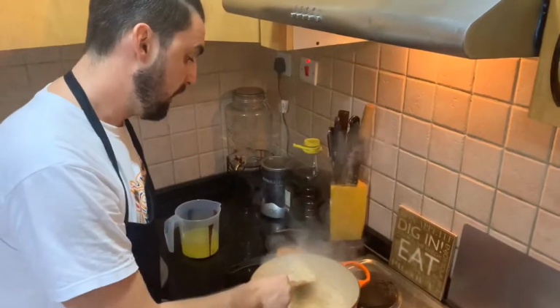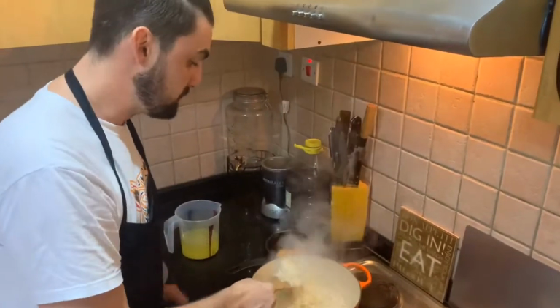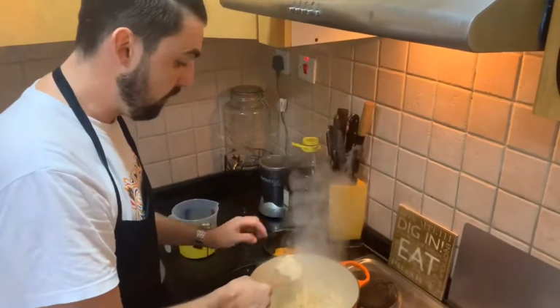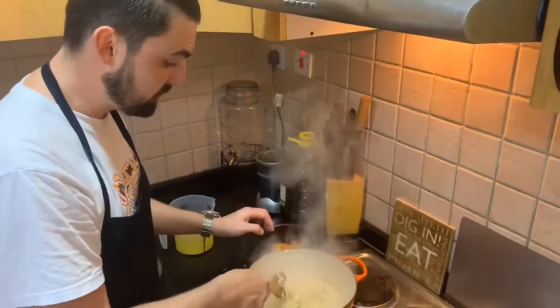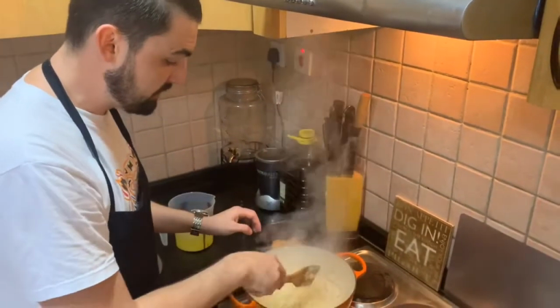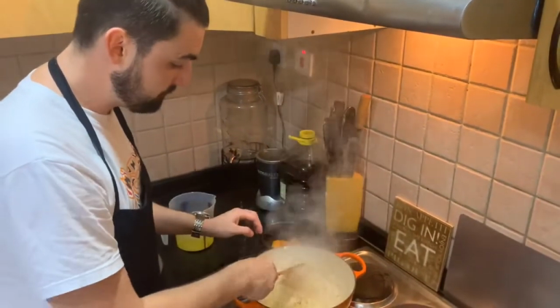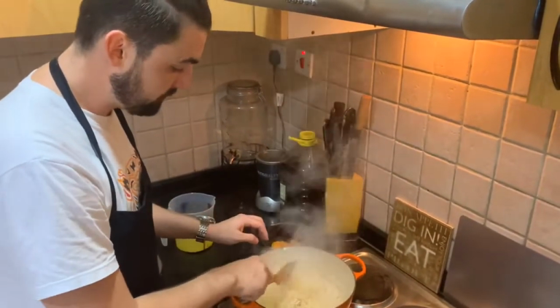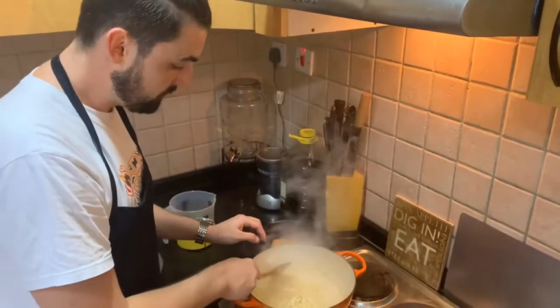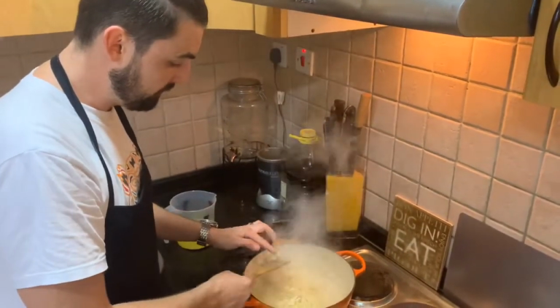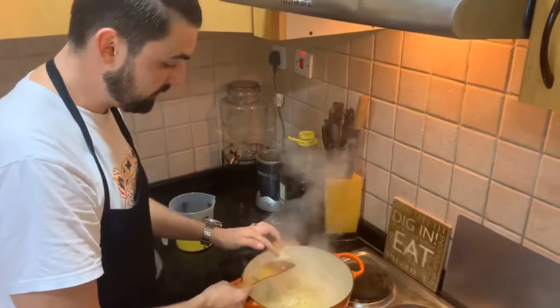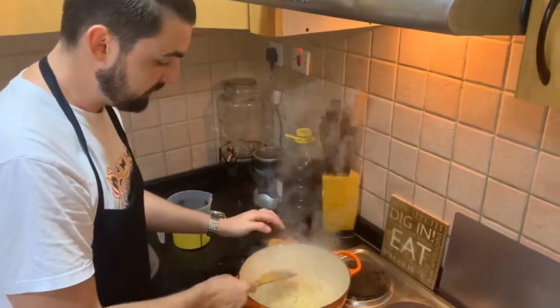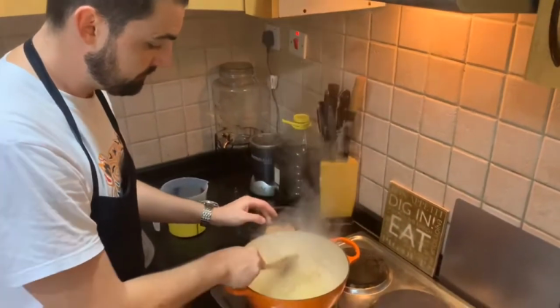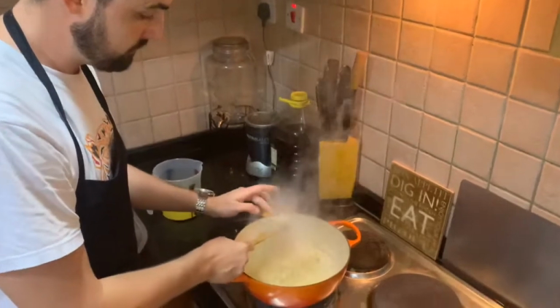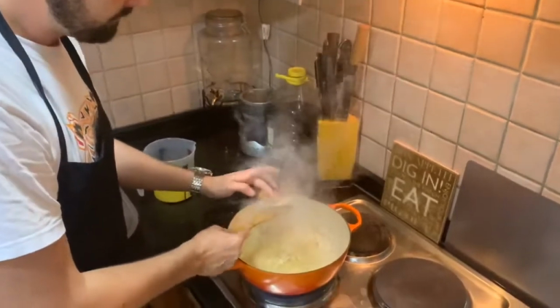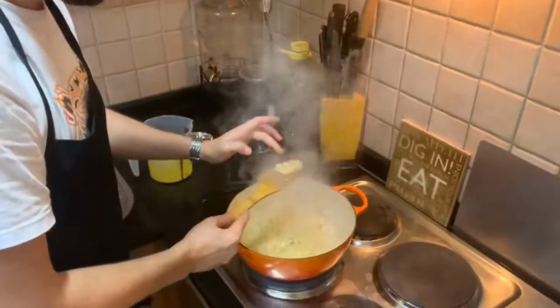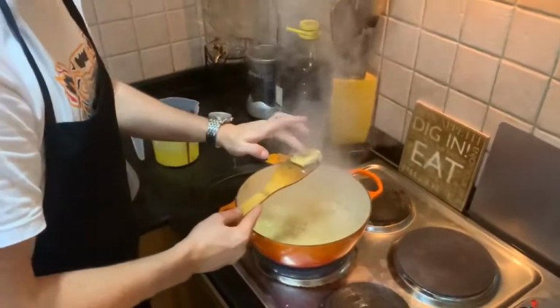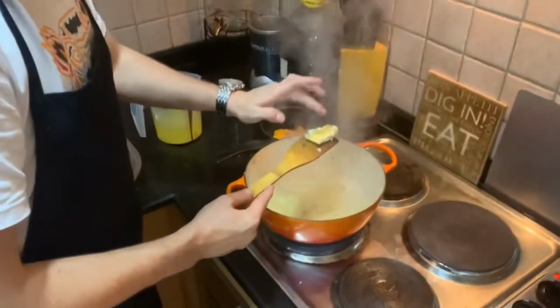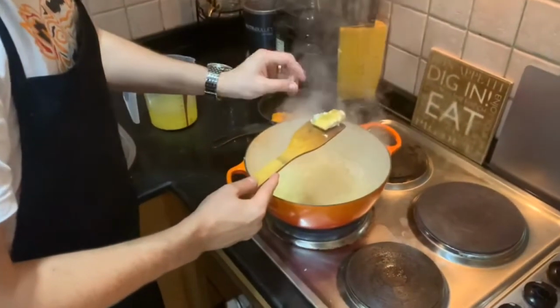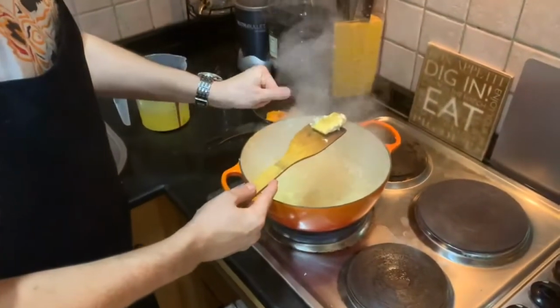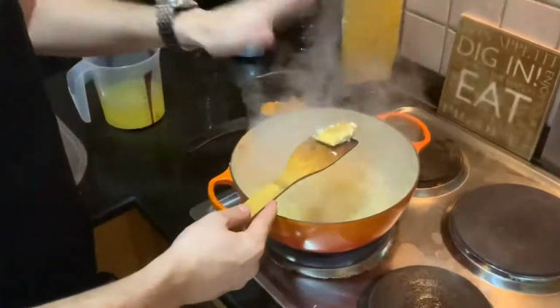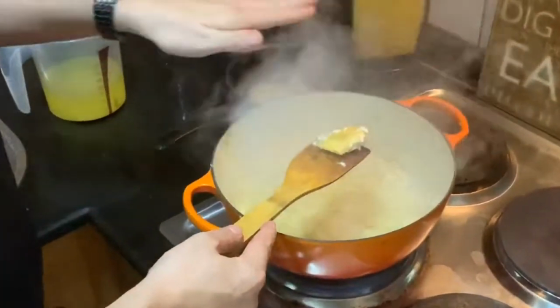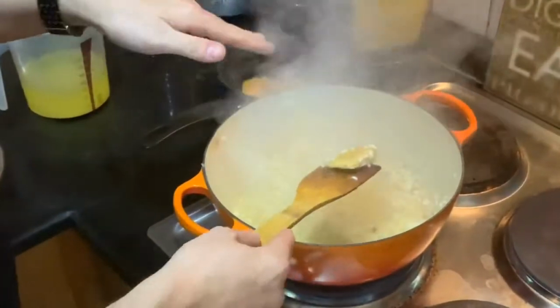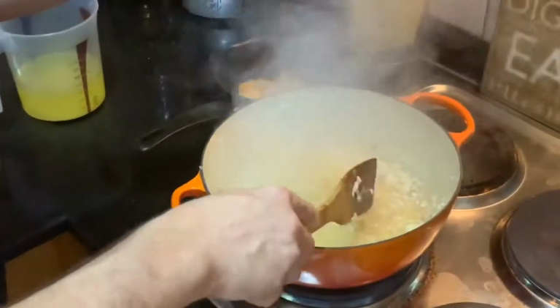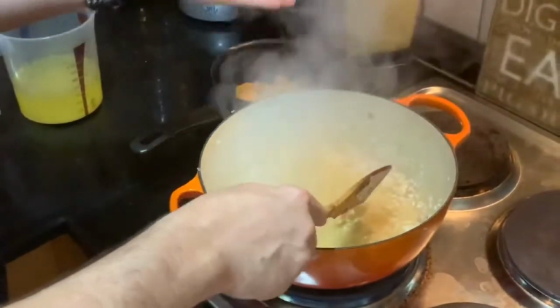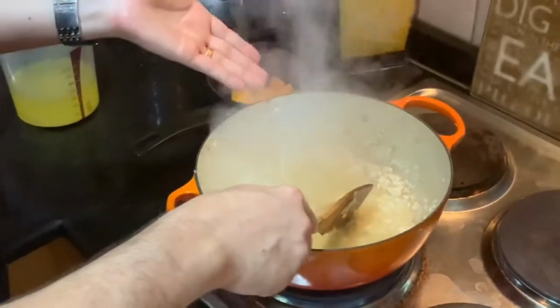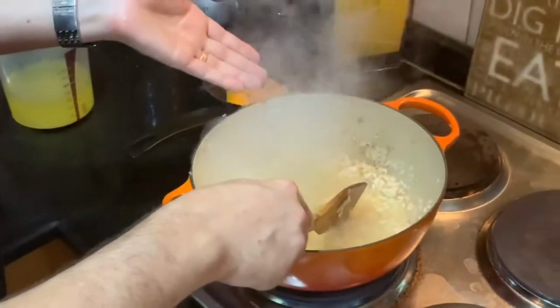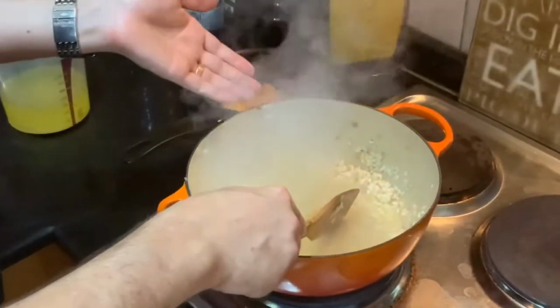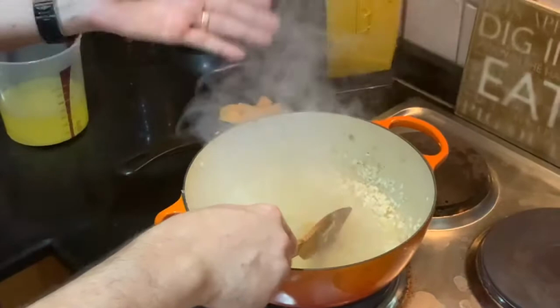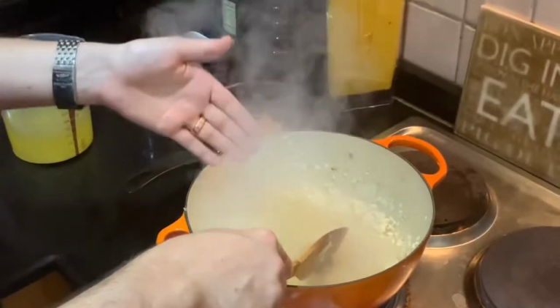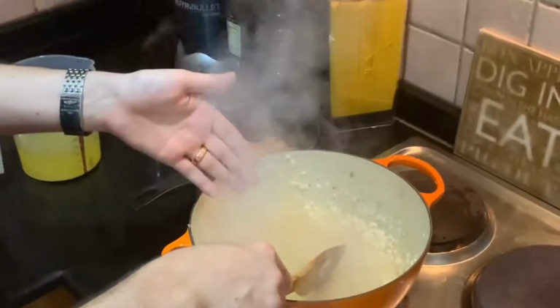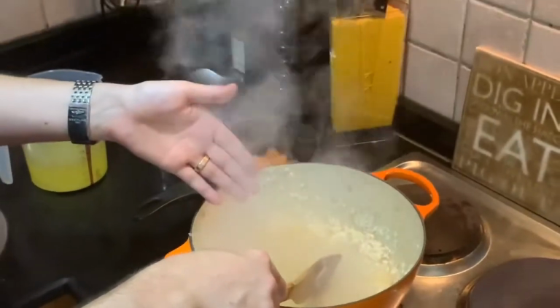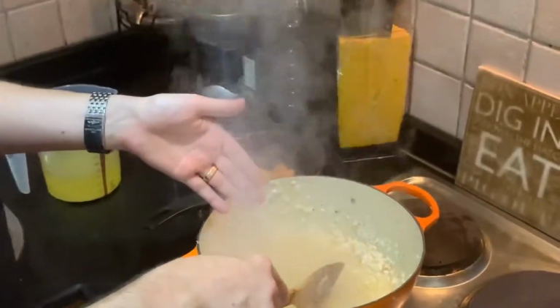To maximise the flavour, I've used the rind of the parmesan cheese — just chuck that in there. Normally it would be a waste product, but I'm going to use it to maximise the flavour of the risotto.